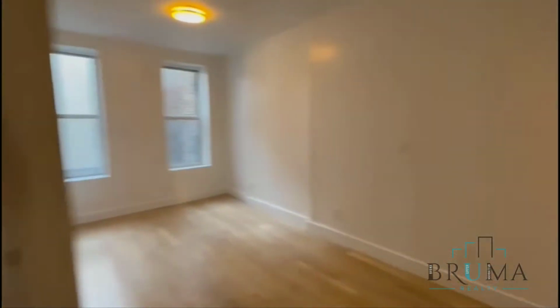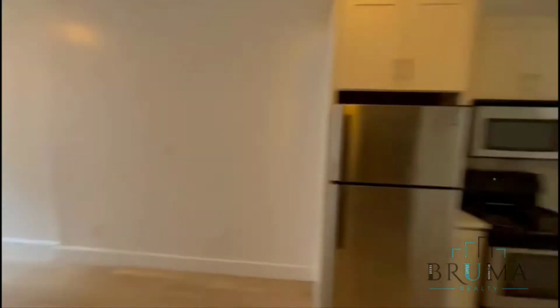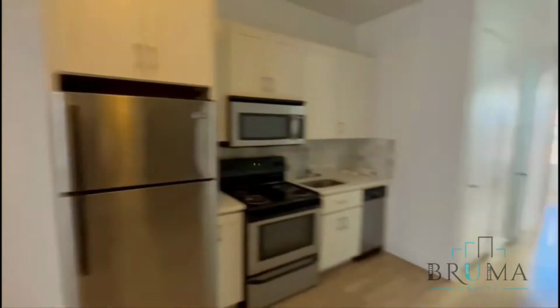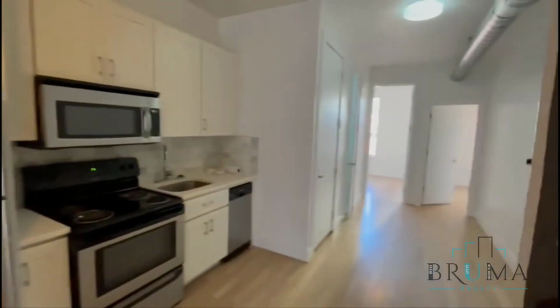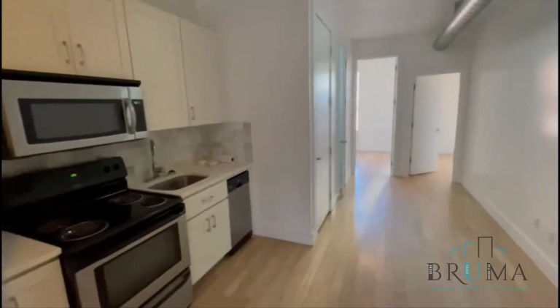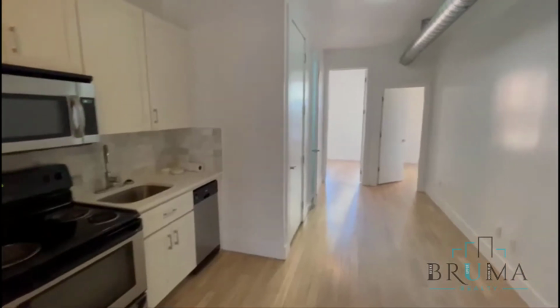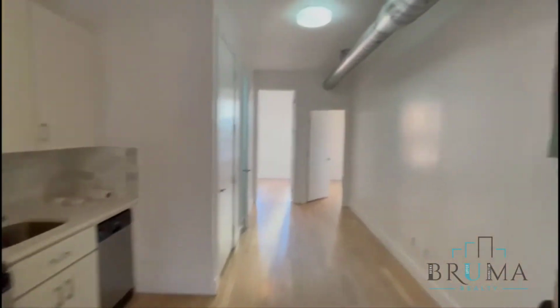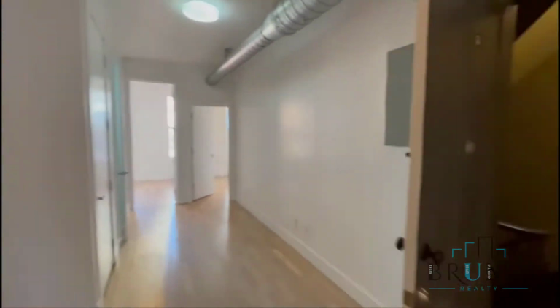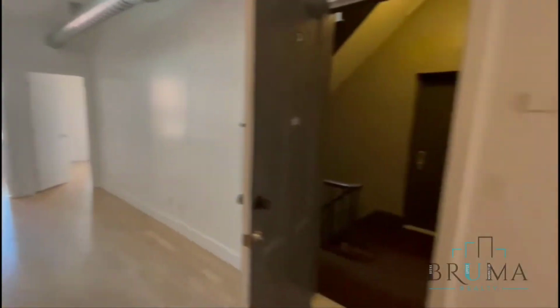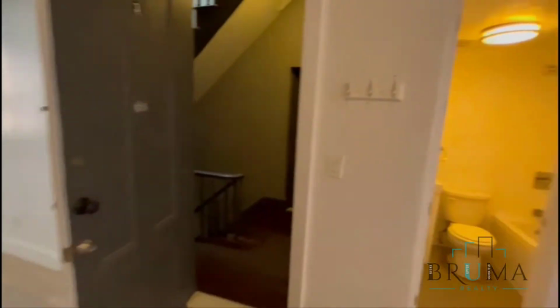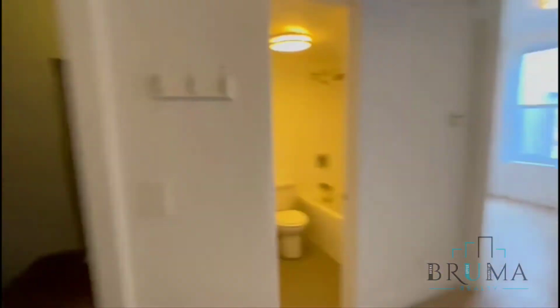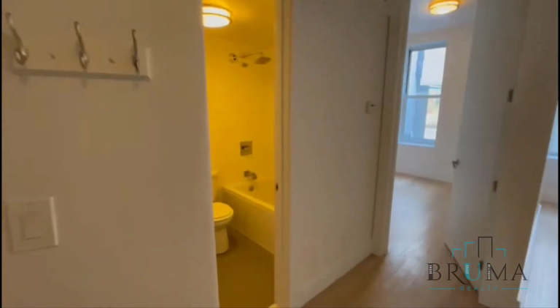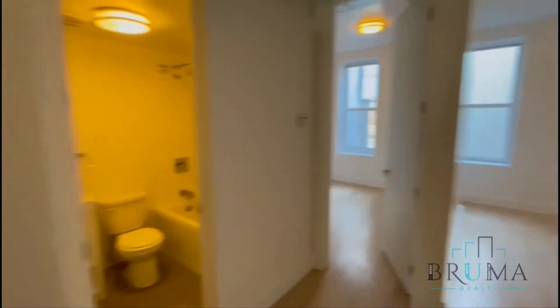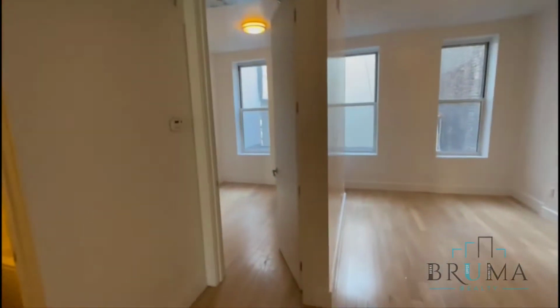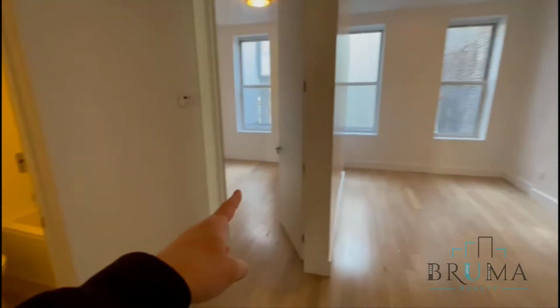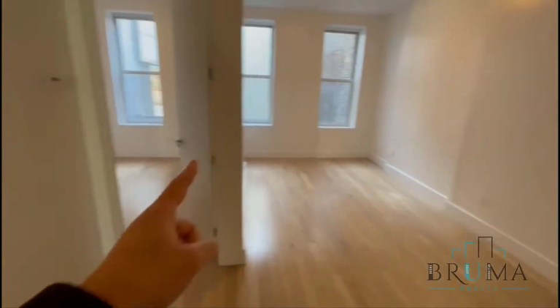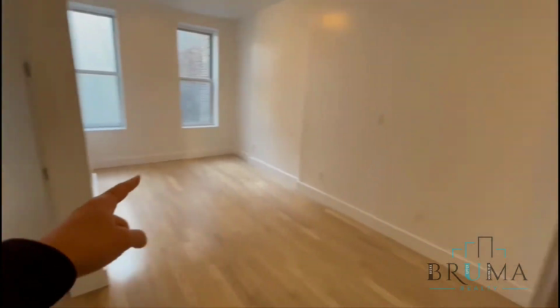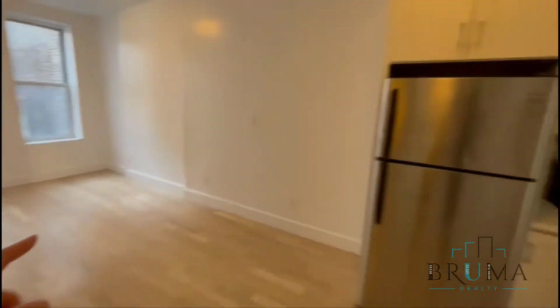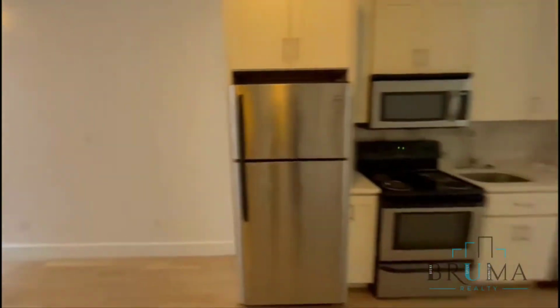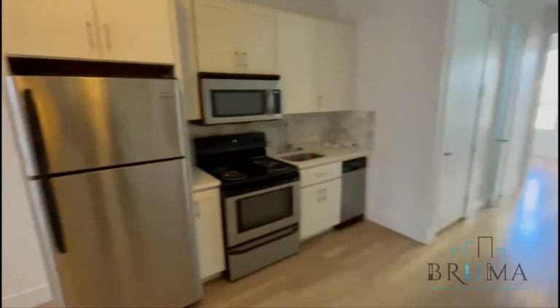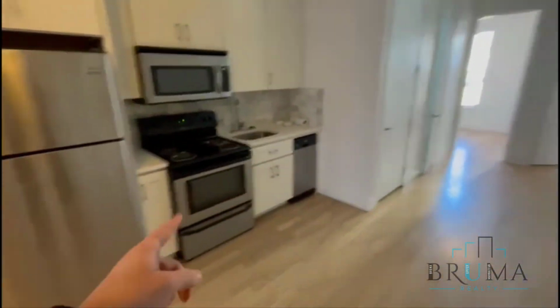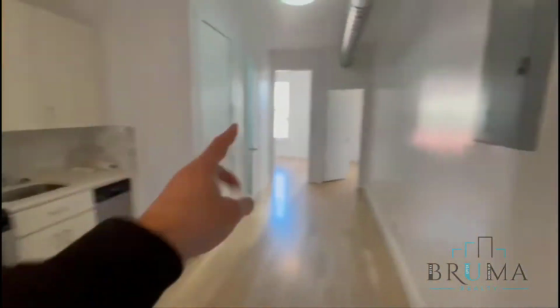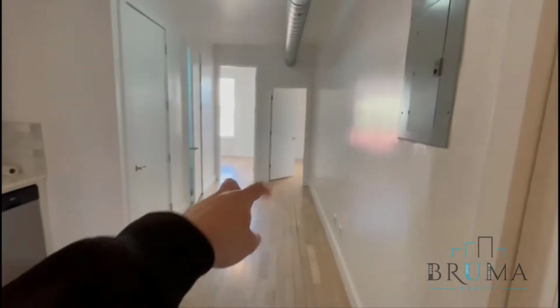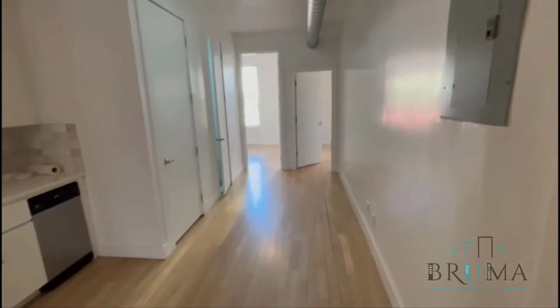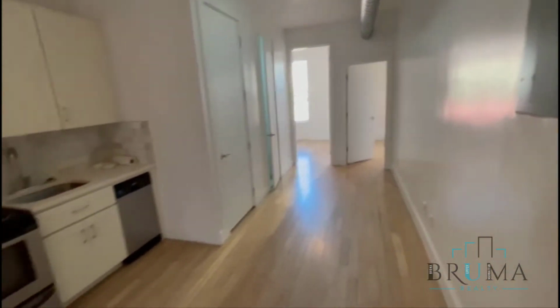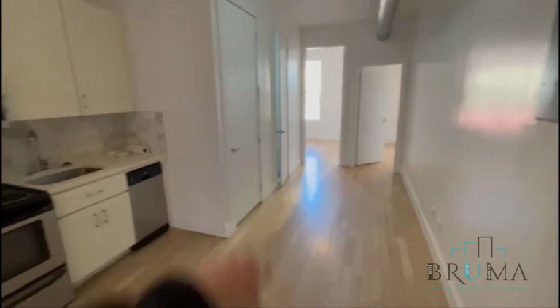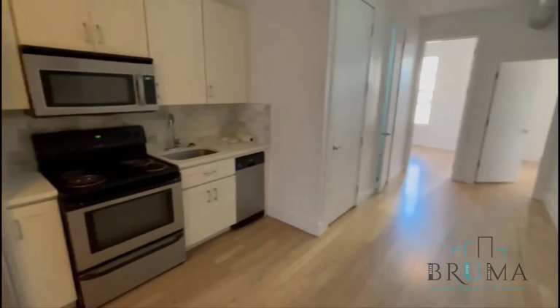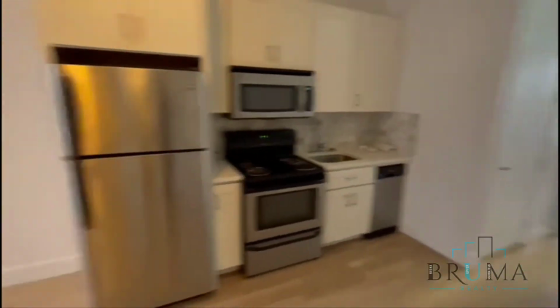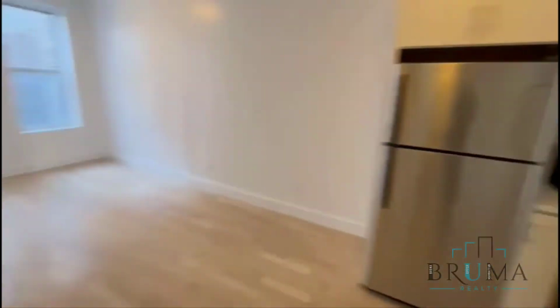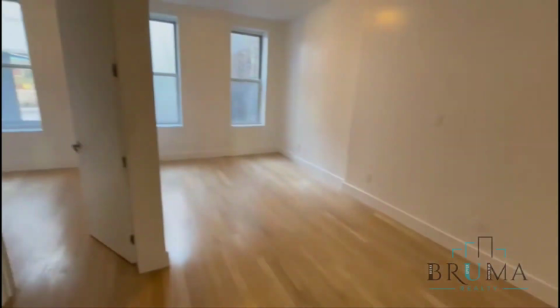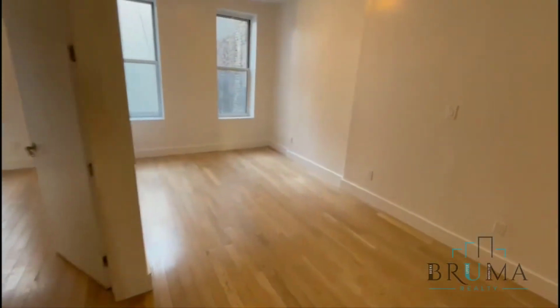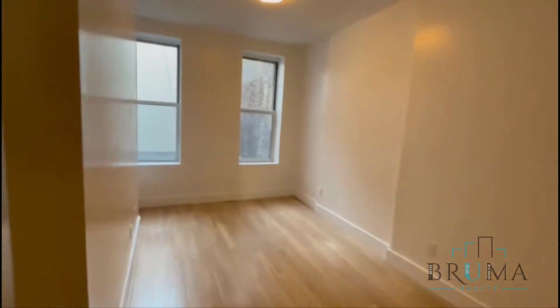This is a three-bedroom, one-and-a-half bath. This is your entrance, so you can have one bedroom, living room to the left, kitchen, and another two bedrooms and the half bath right there. We'll start right here in the living room.